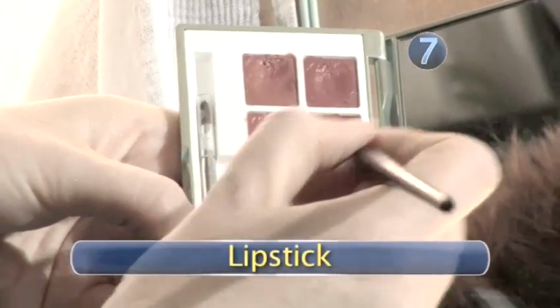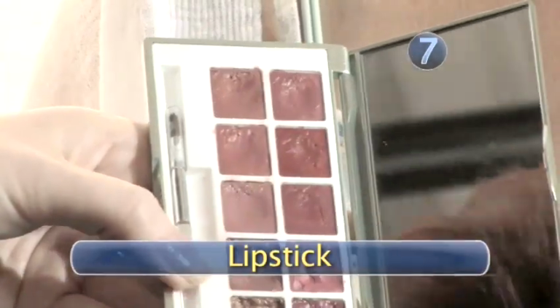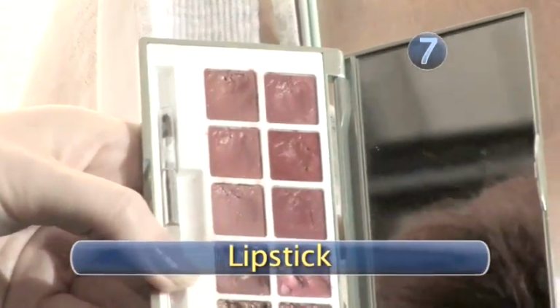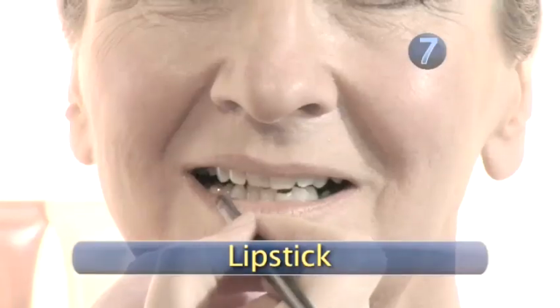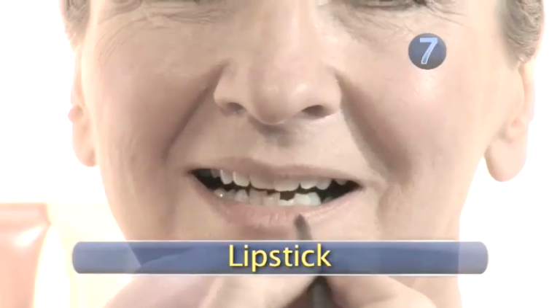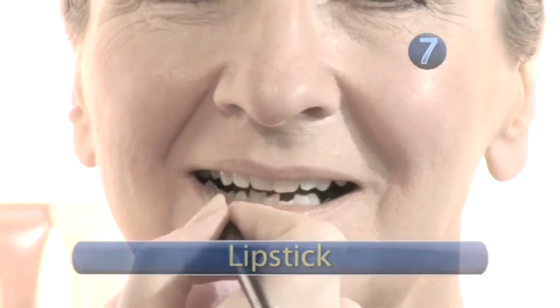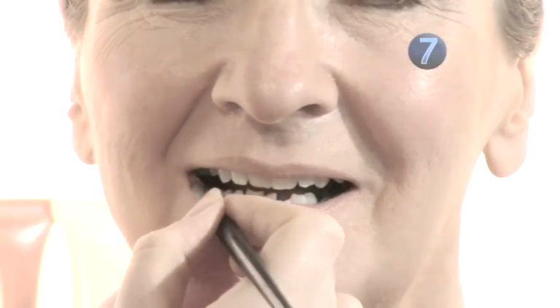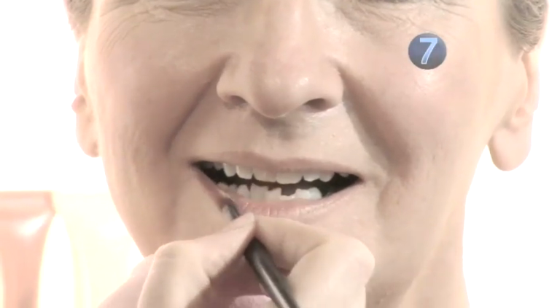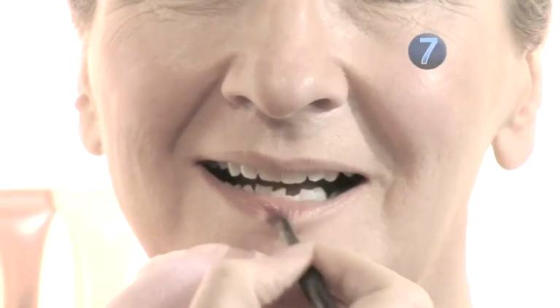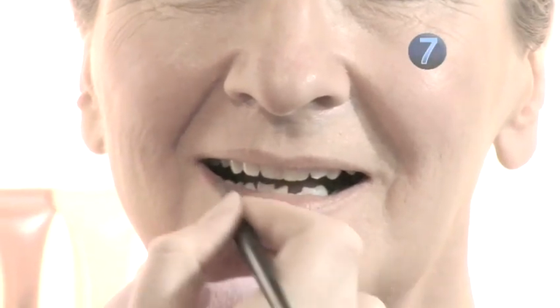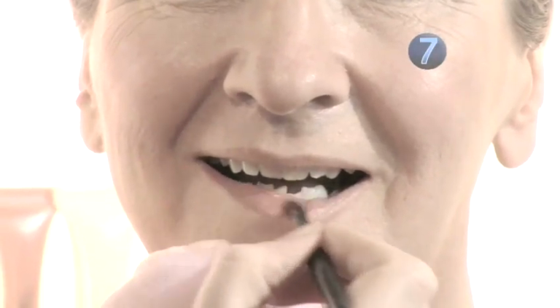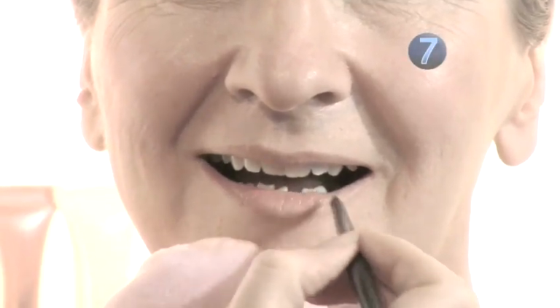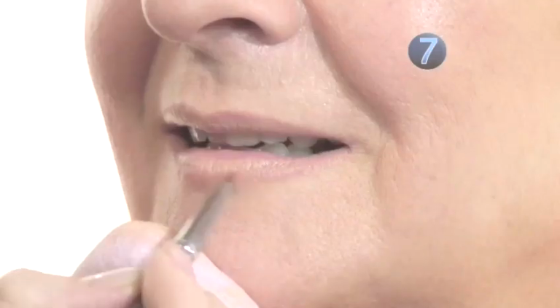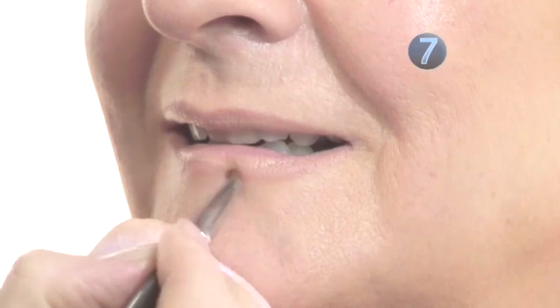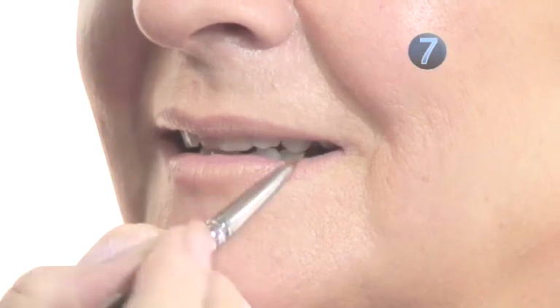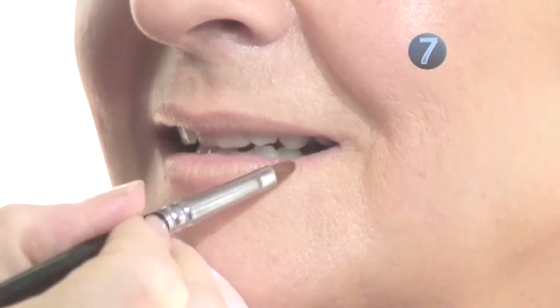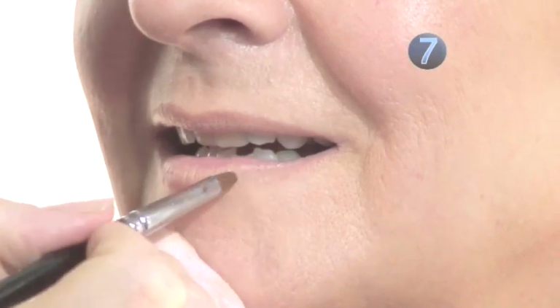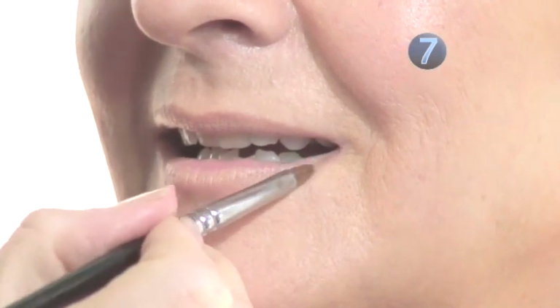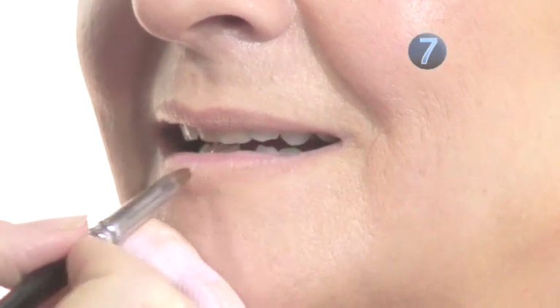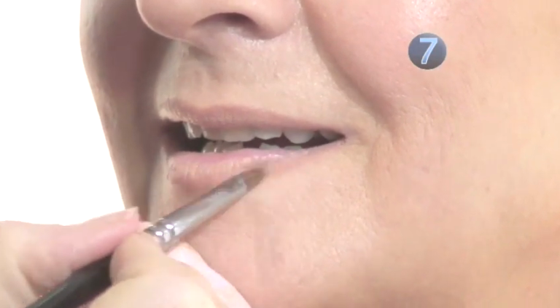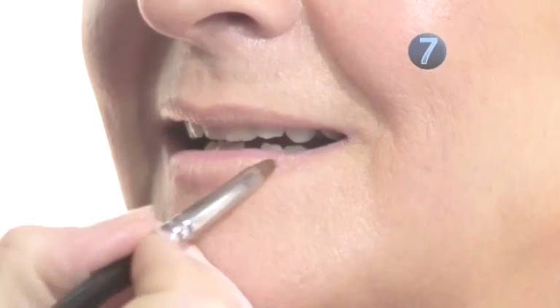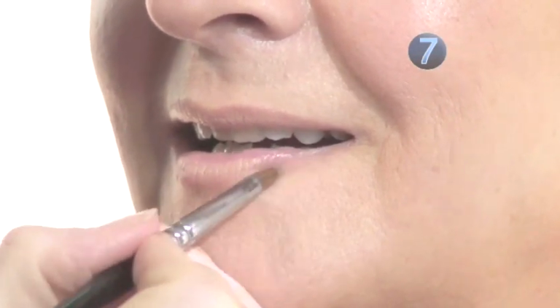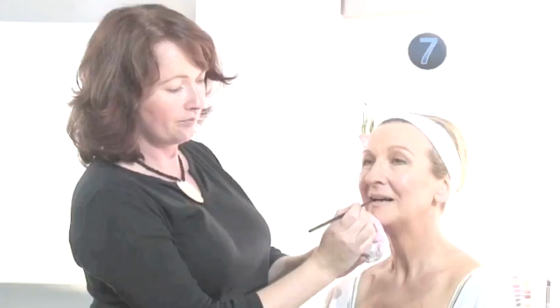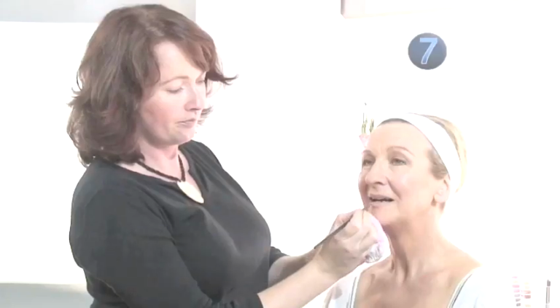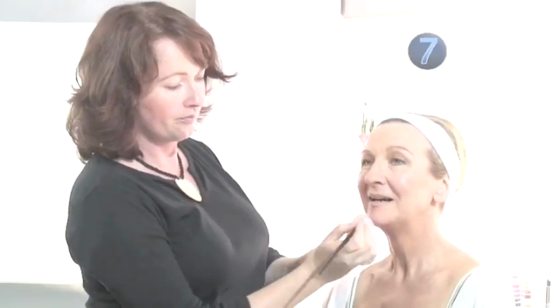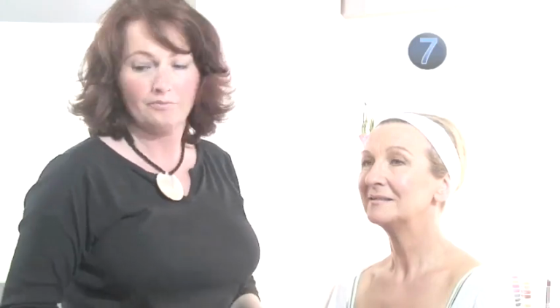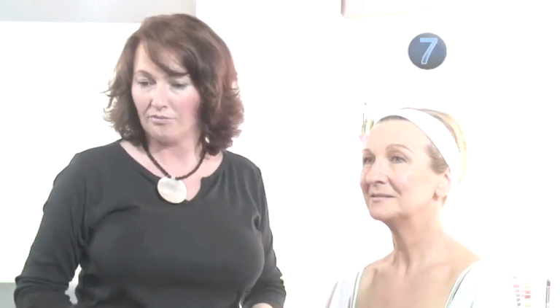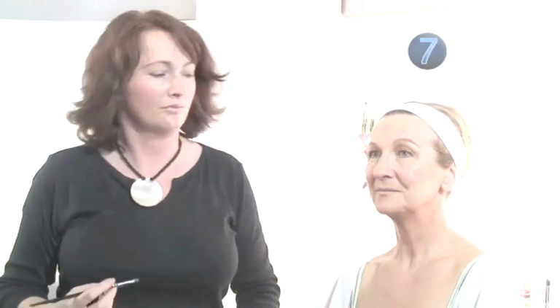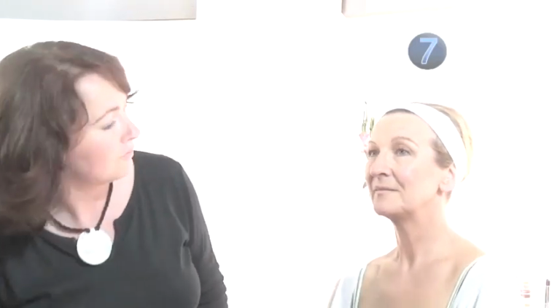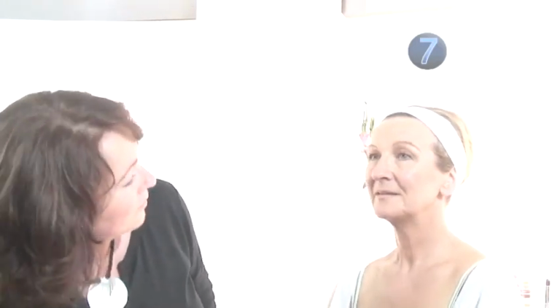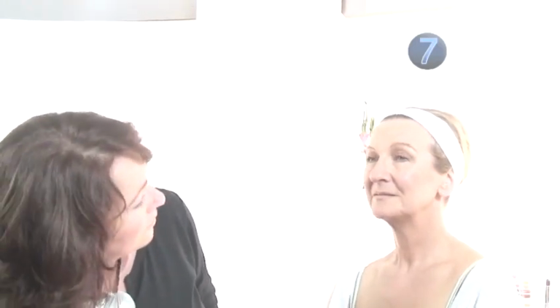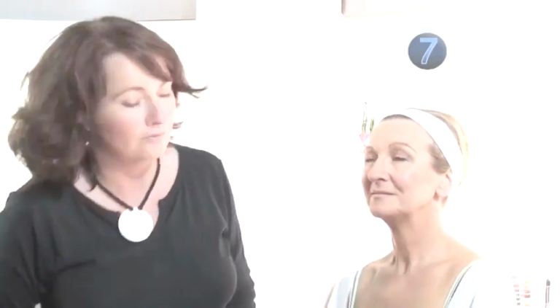Step 7: Lipstick. Use a lip brush to apply the lipstick — this will give you more control. Build up thin layers at a time with small amounts. Start in the center of your lips and work outwards towards your lip line.